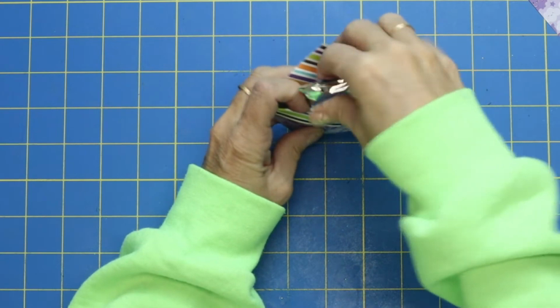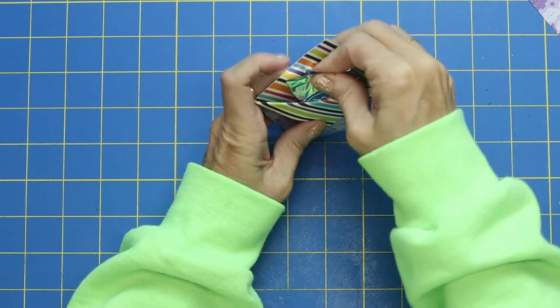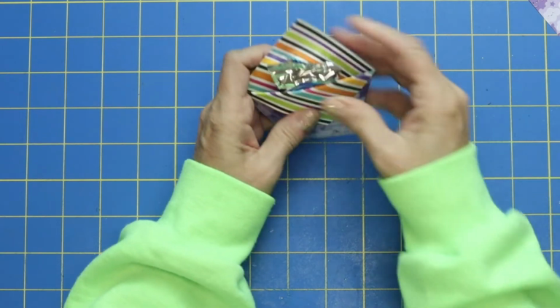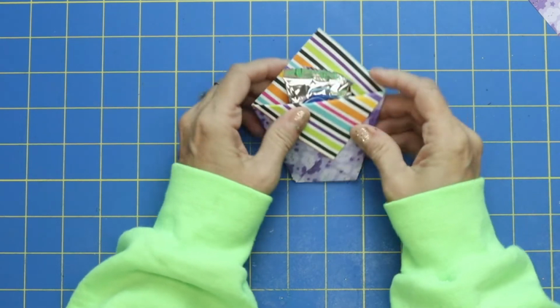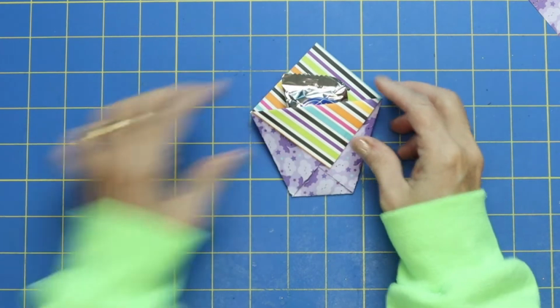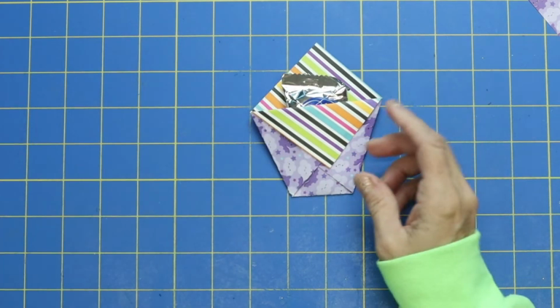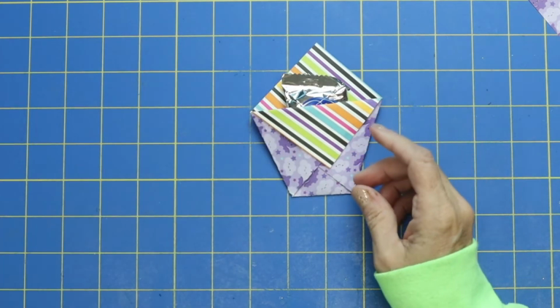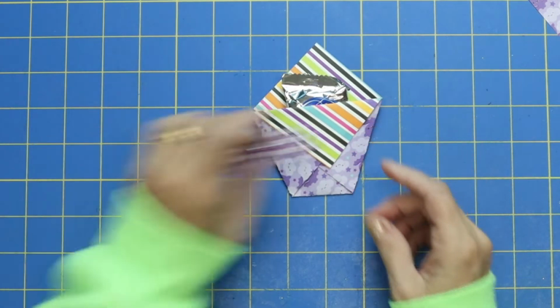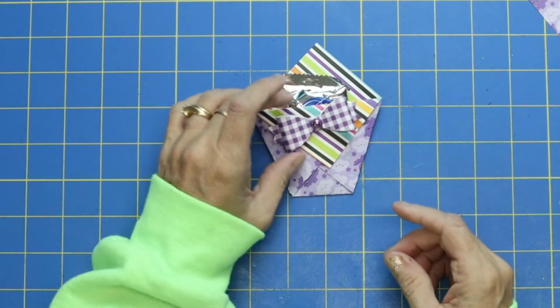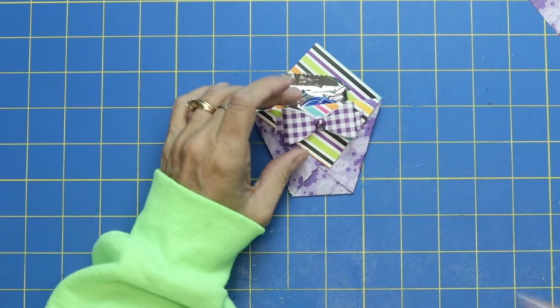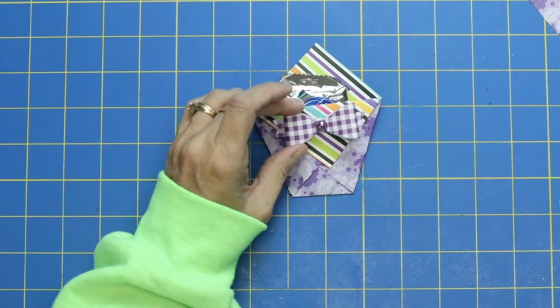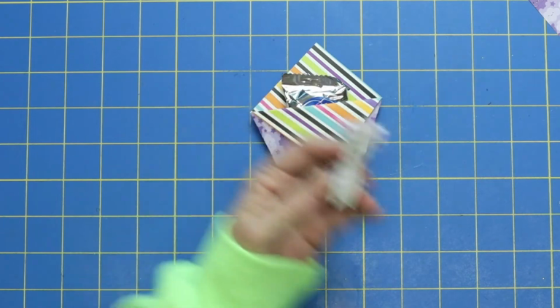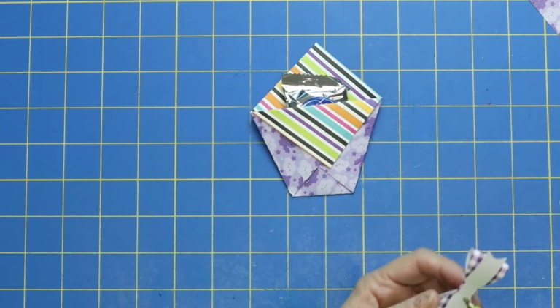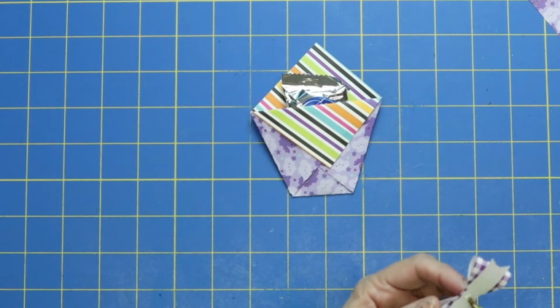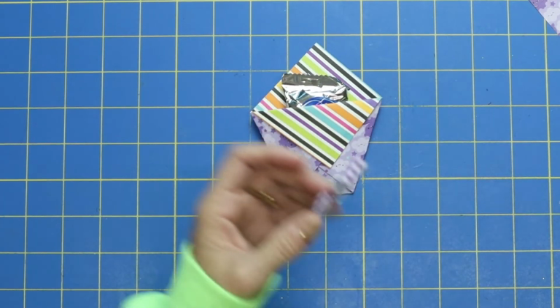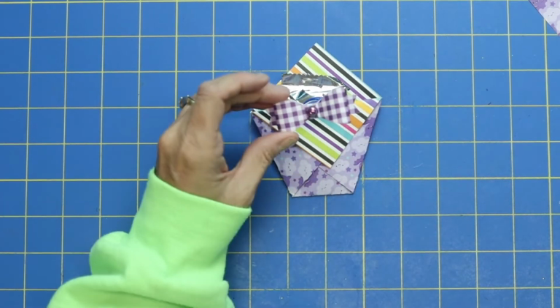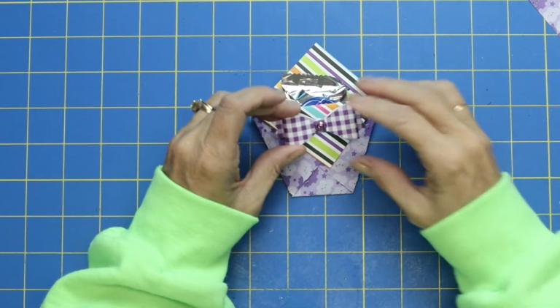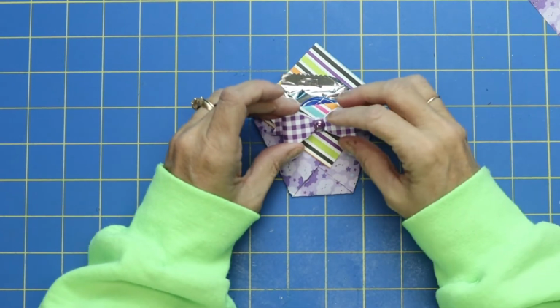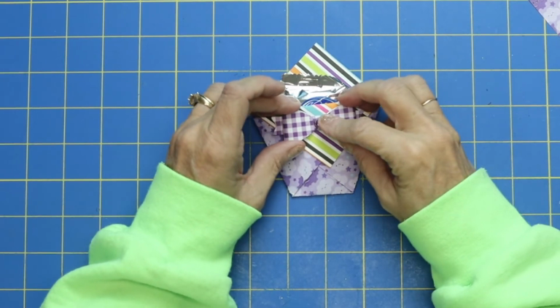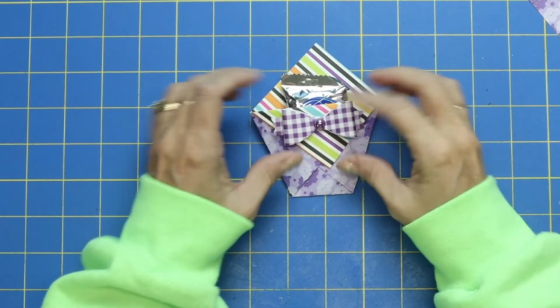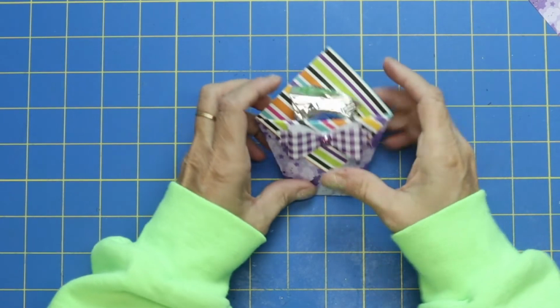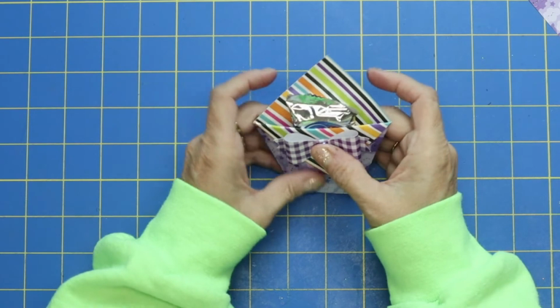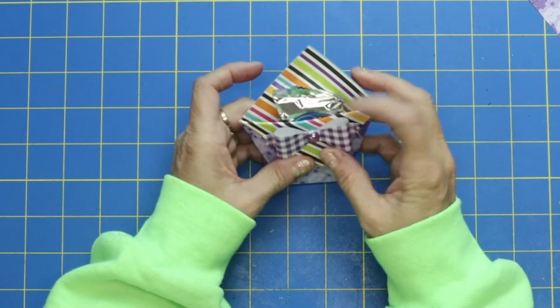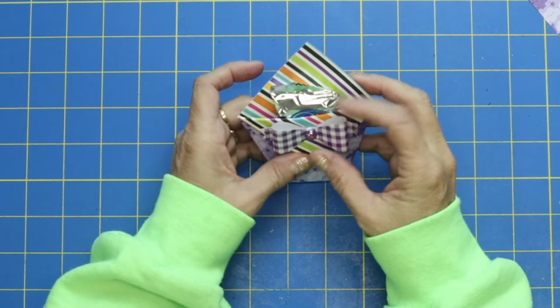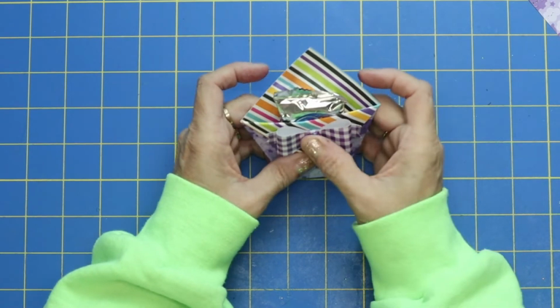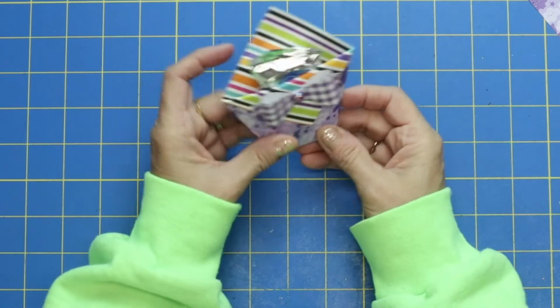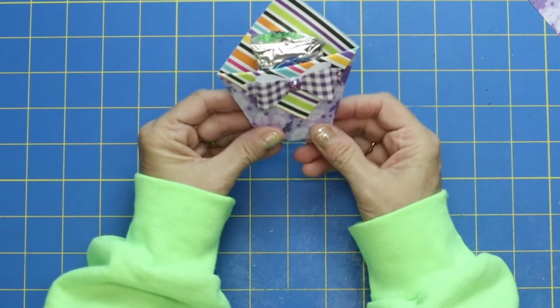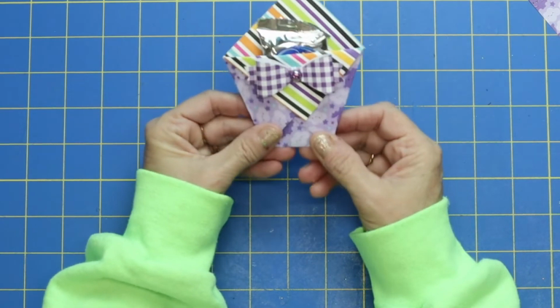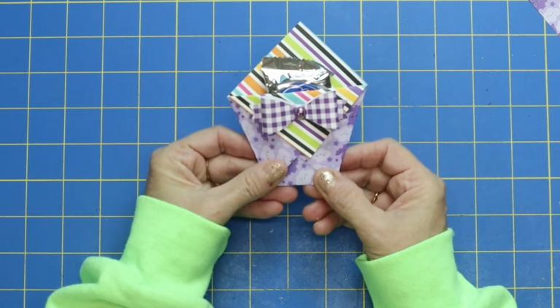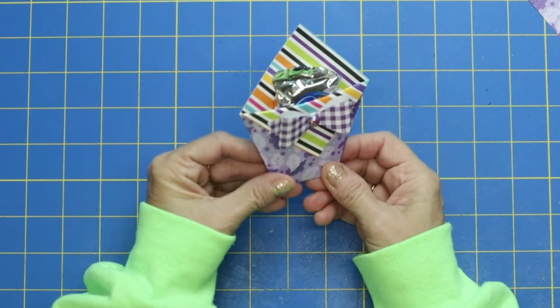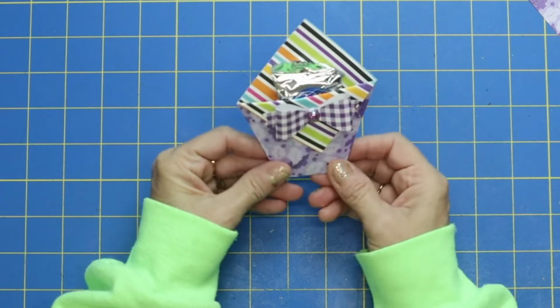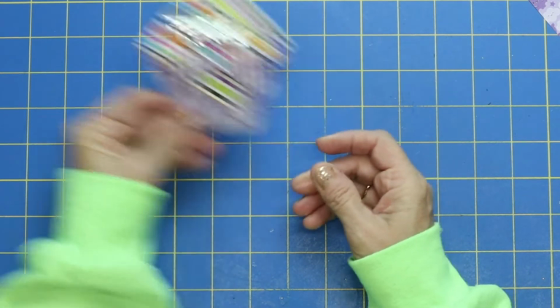You know, if you were trying to do this for a classroom, oh my gosh, this would be so ideal — like your kid's classroom or even to hand out to trick-or-treaters. It makes that York peppermint patty just that much more special. Isn't that just so cute?